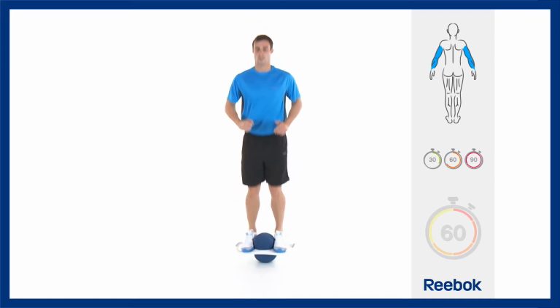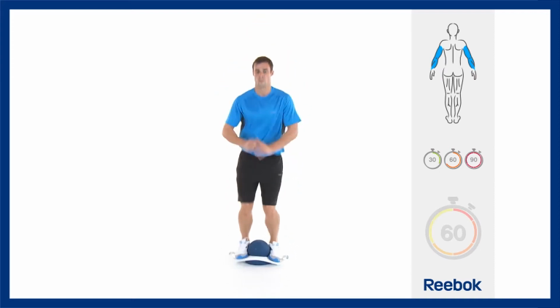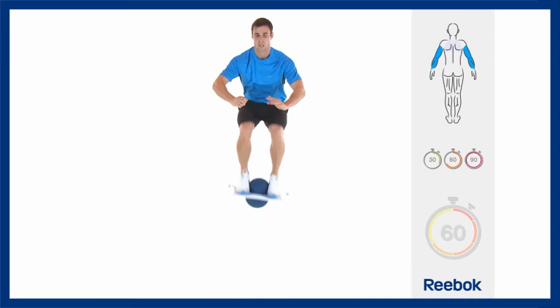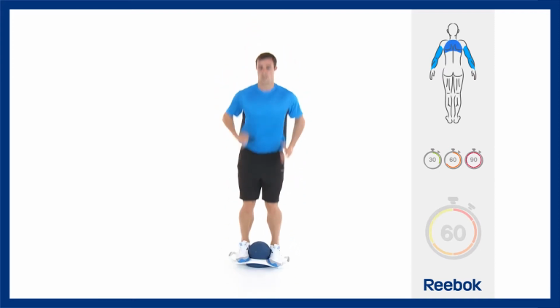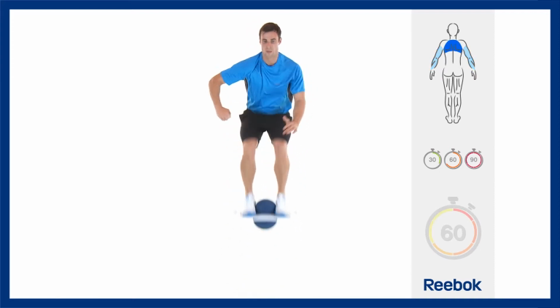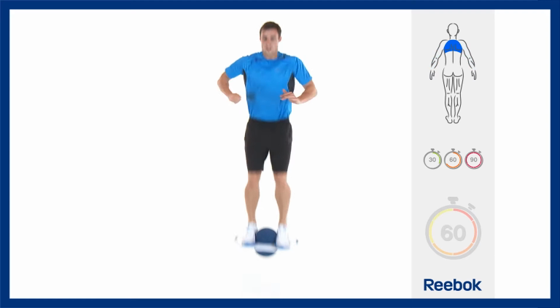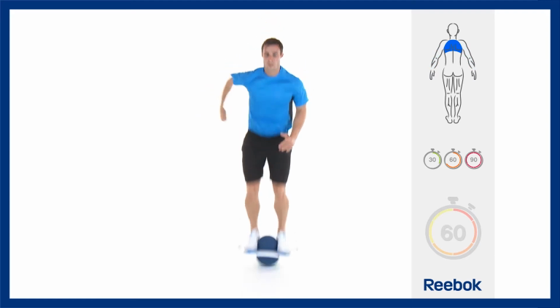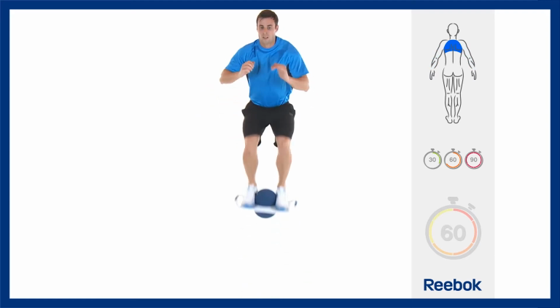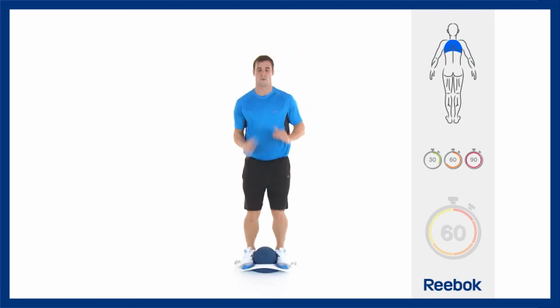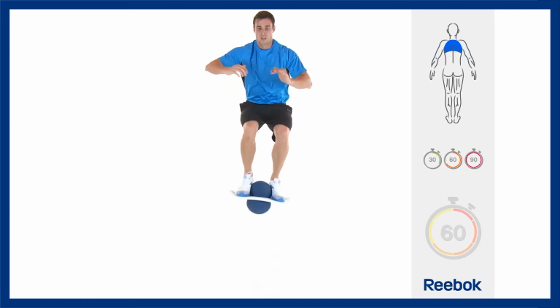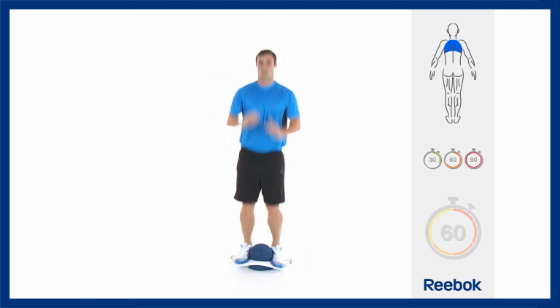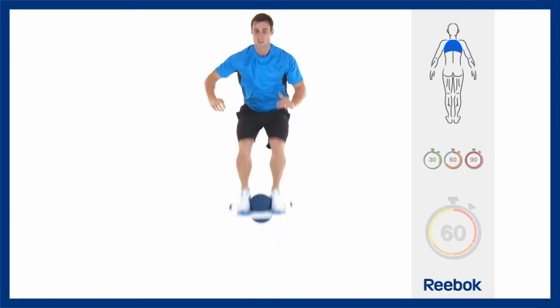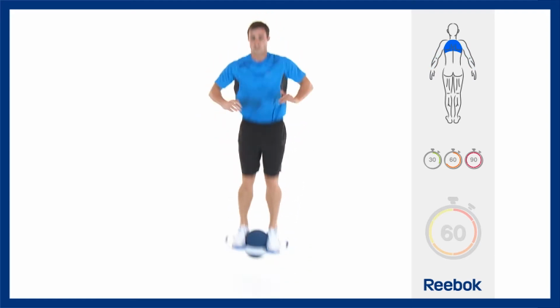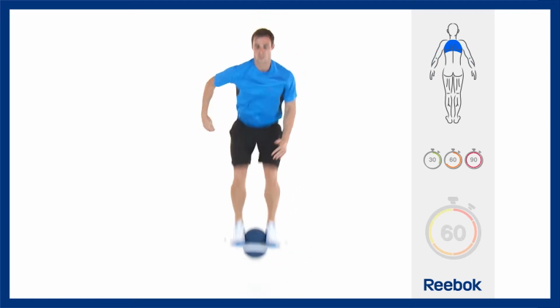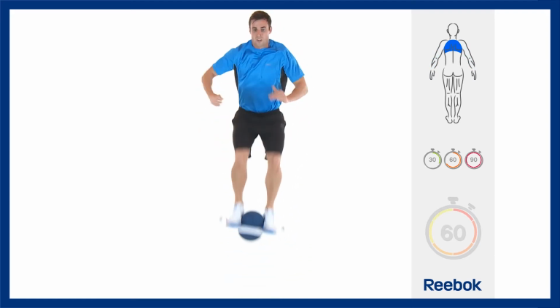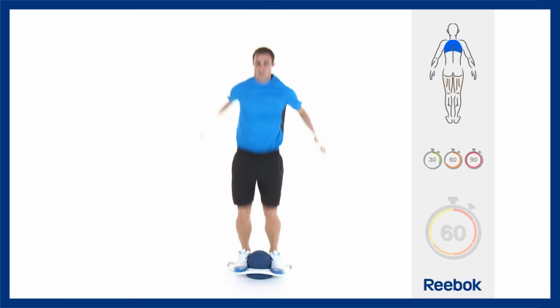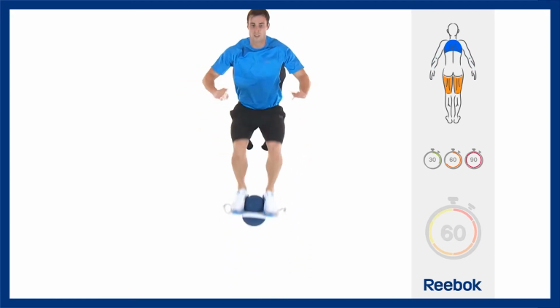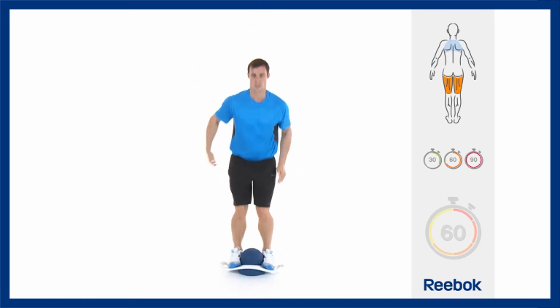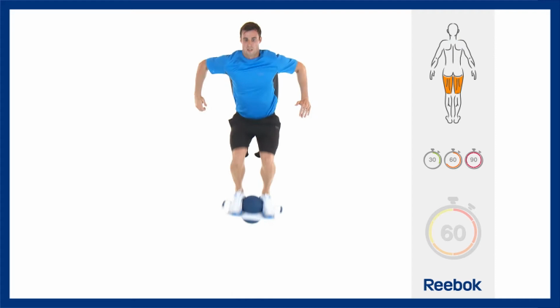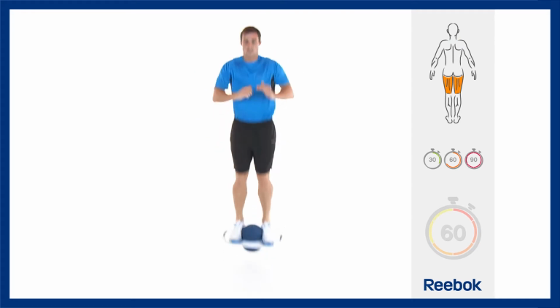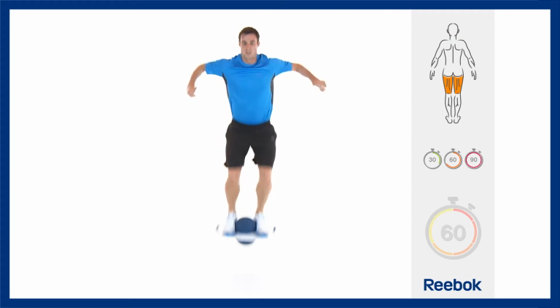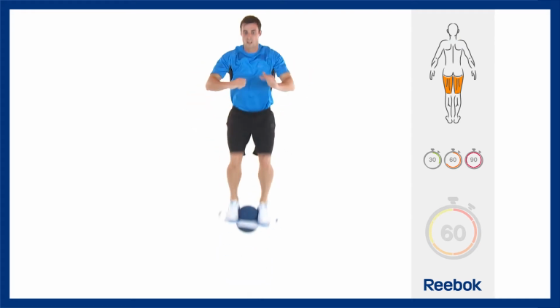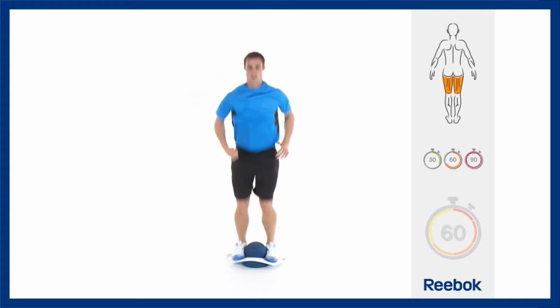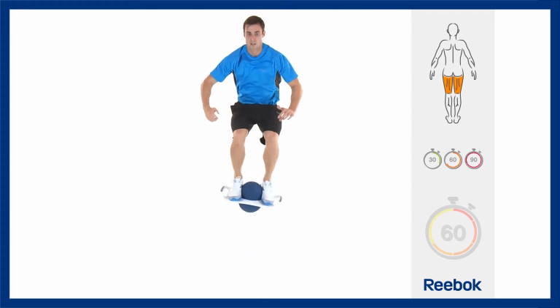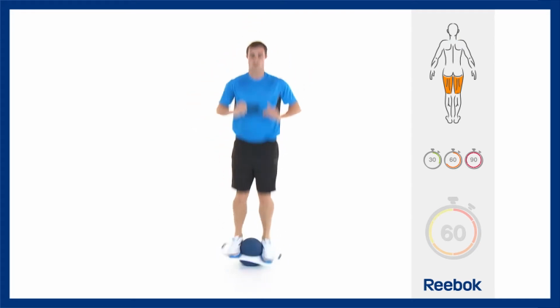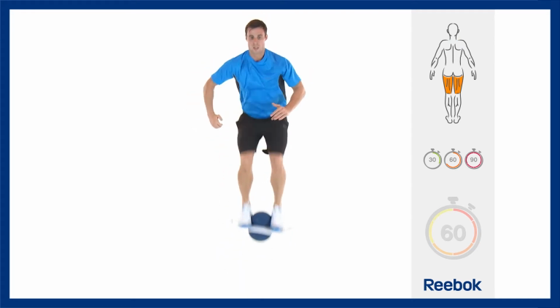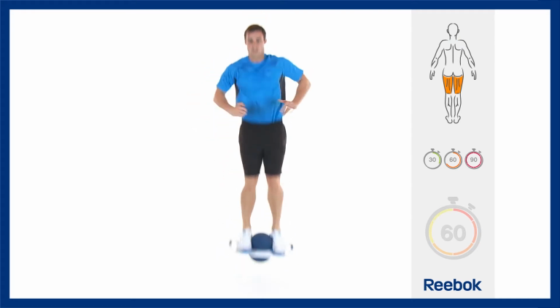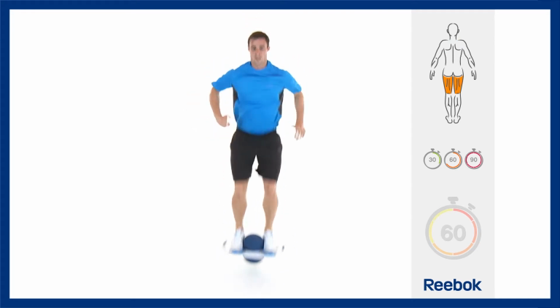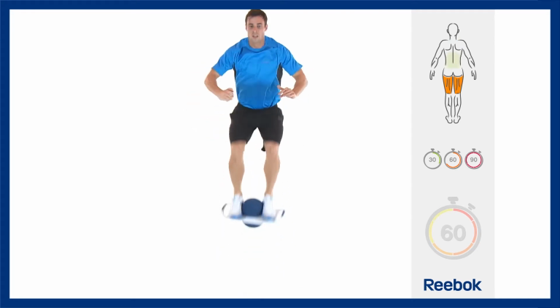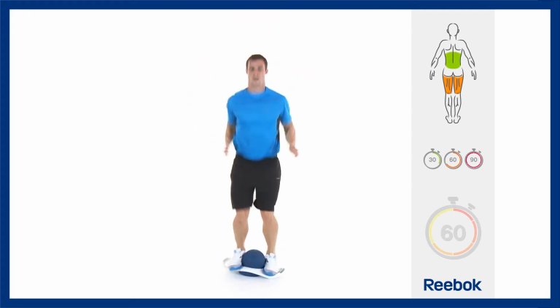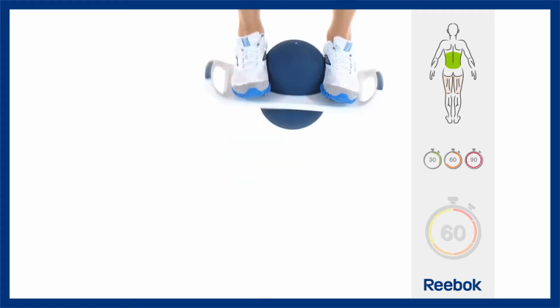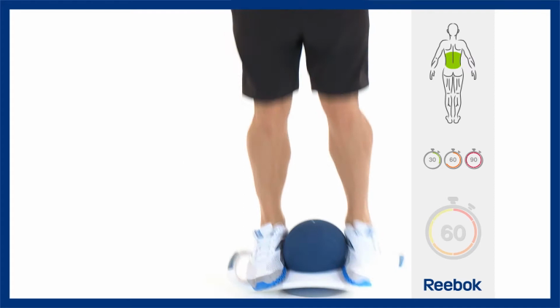Your knees are lifting to waist height. The challenge is to lift the train pod up rather than simply squatting down. Try to keep your head and shoulders the same height from the ground throughout the exercise.